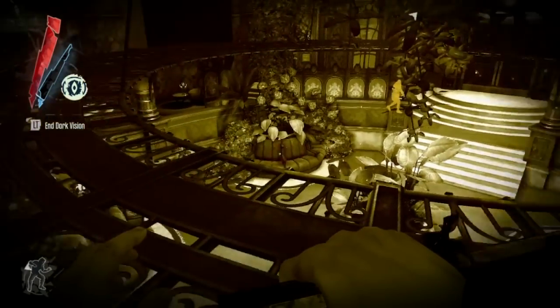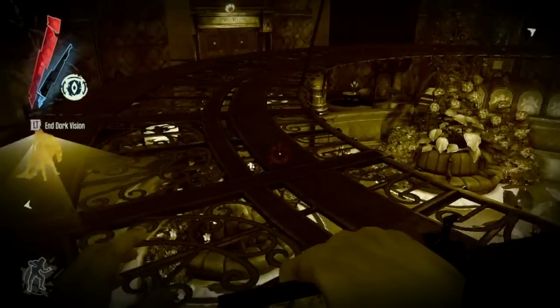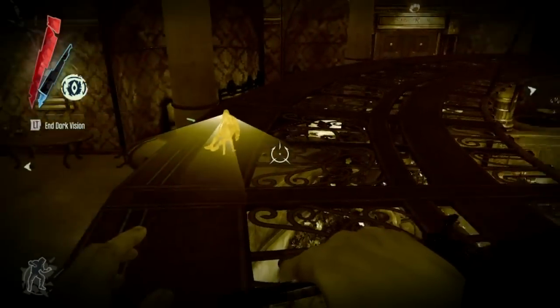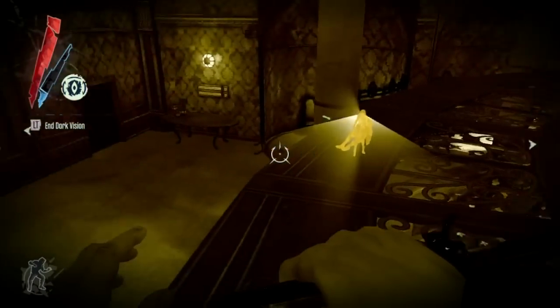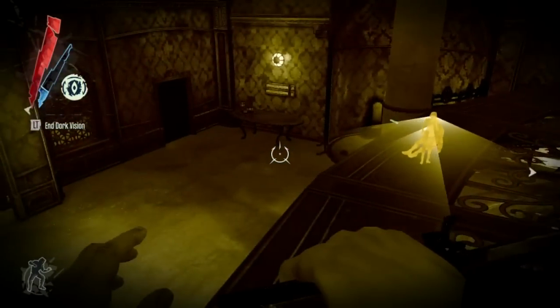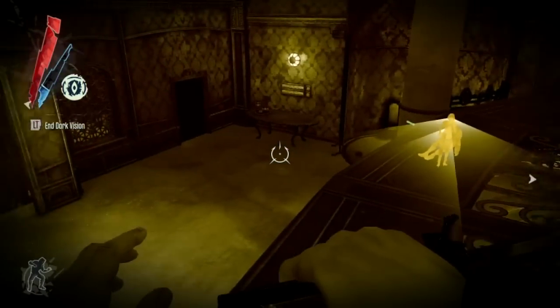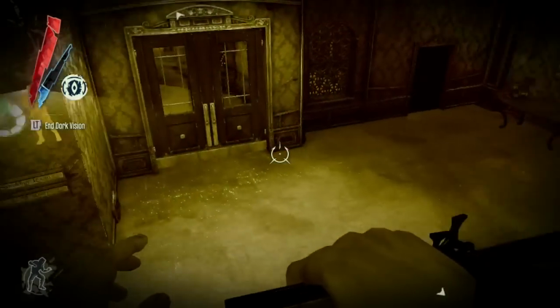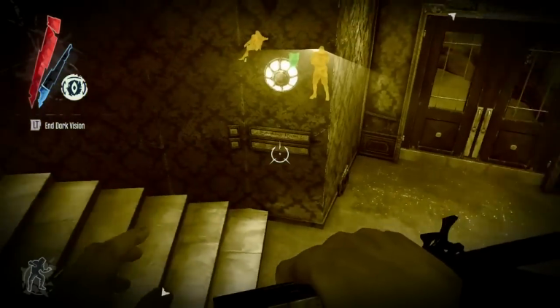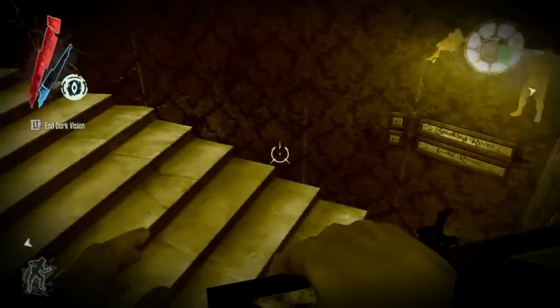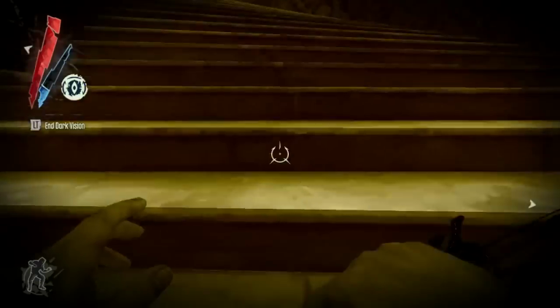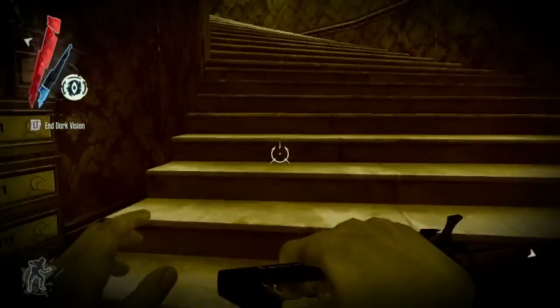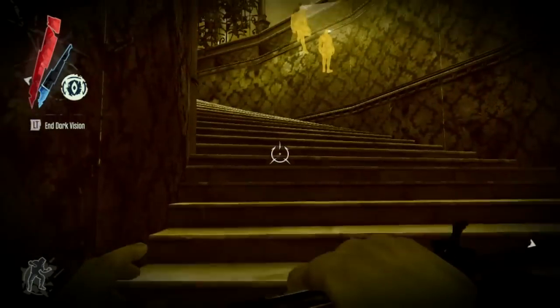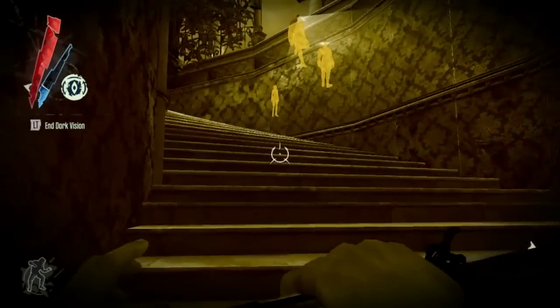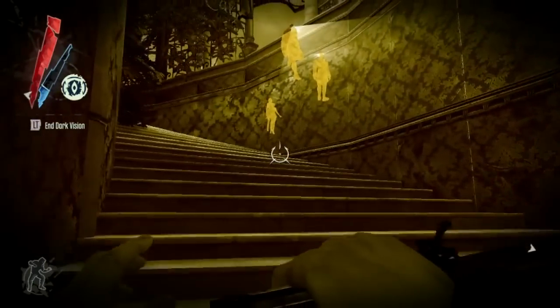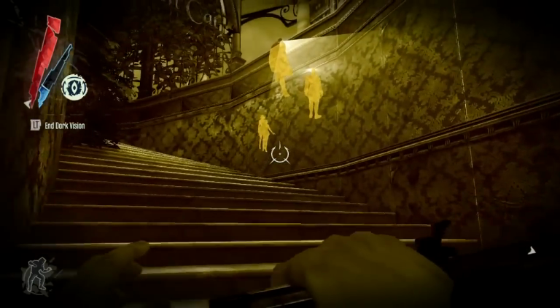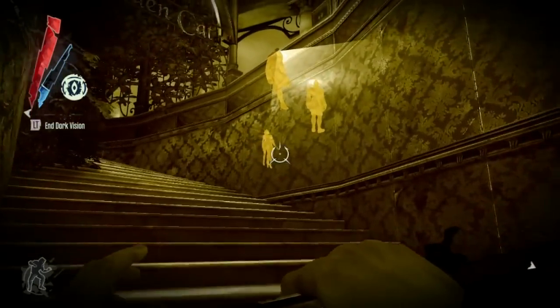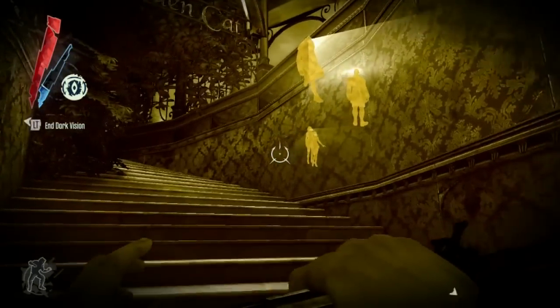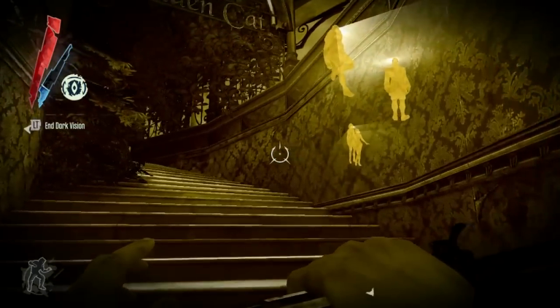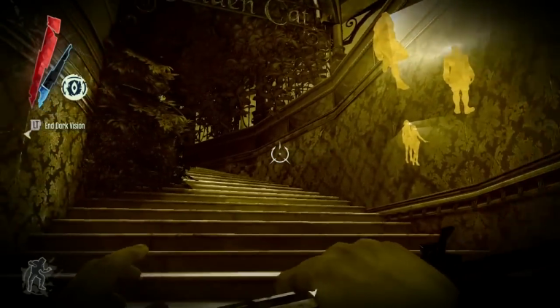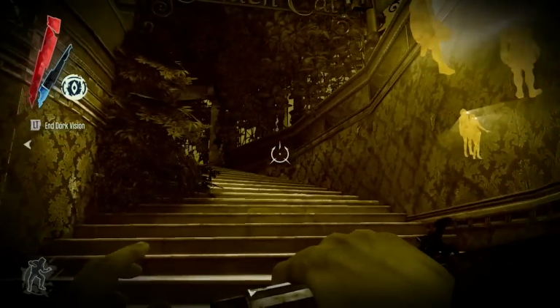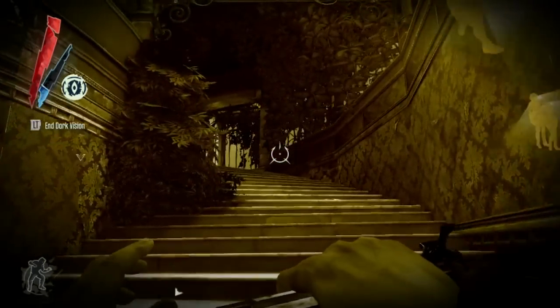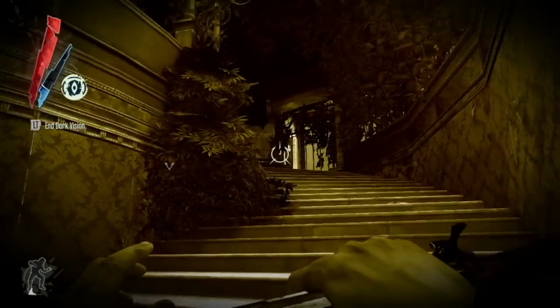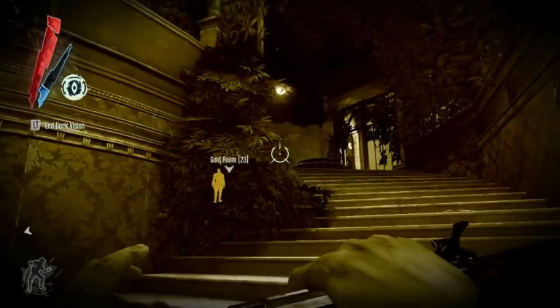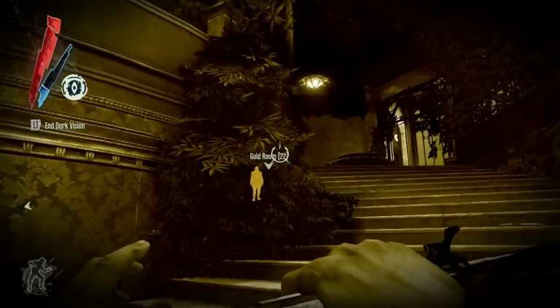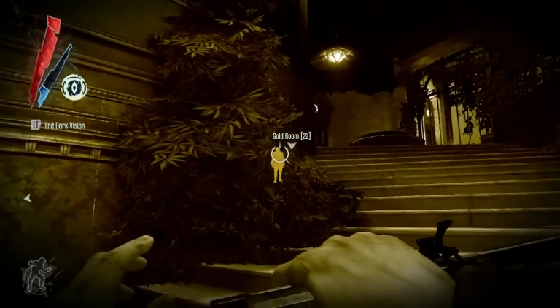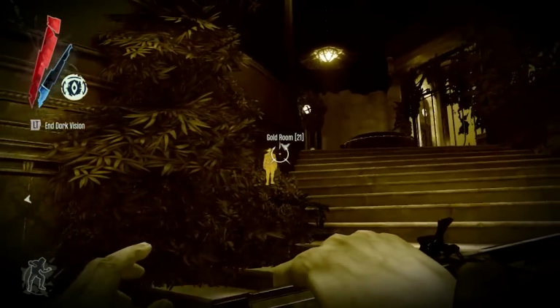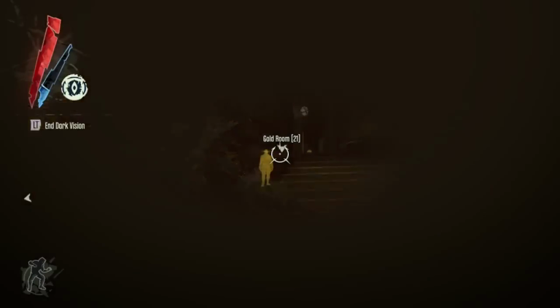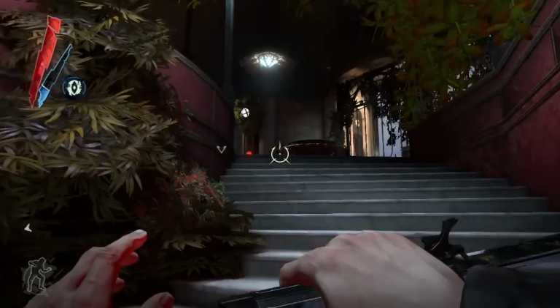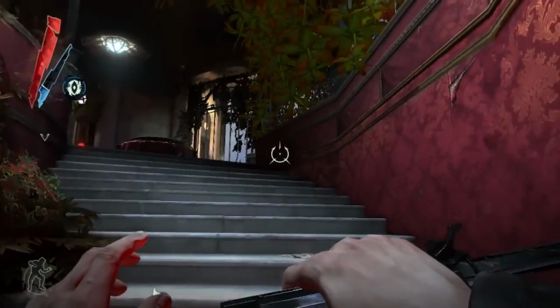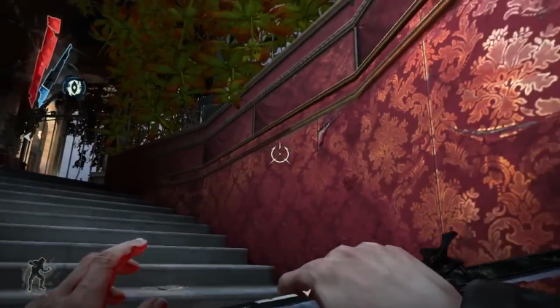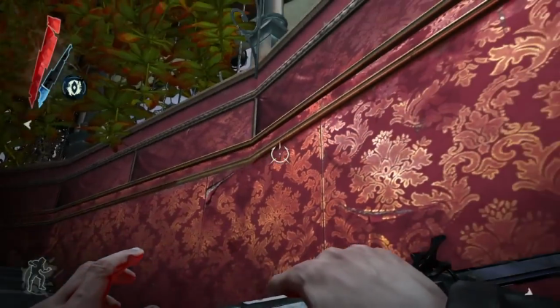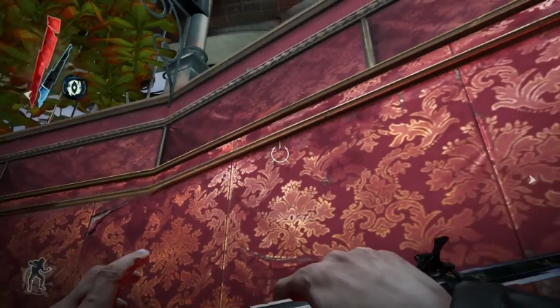Here the player is sneaking in stealth mode, using his darkvision power to see through walls and see the view cones of the characters and guards, and he's moving up on the second target.